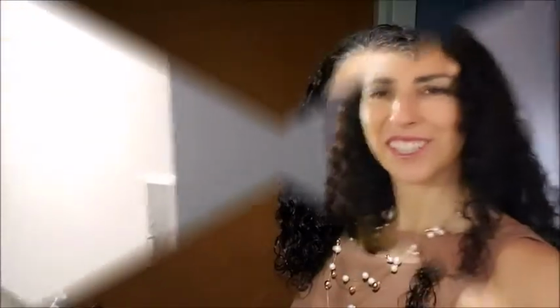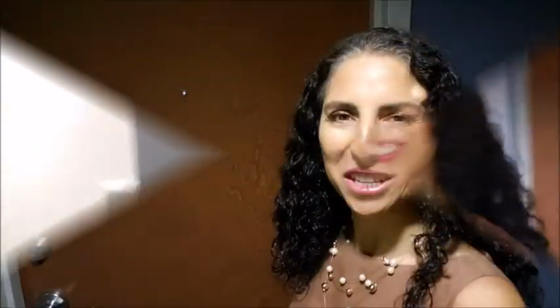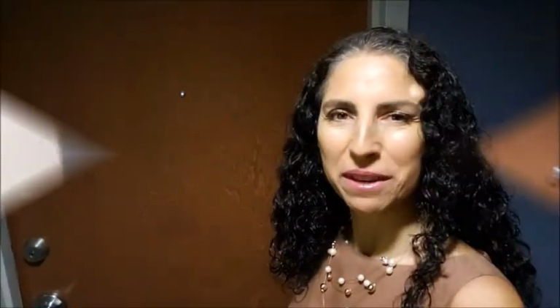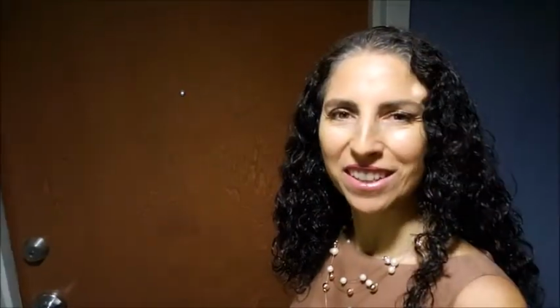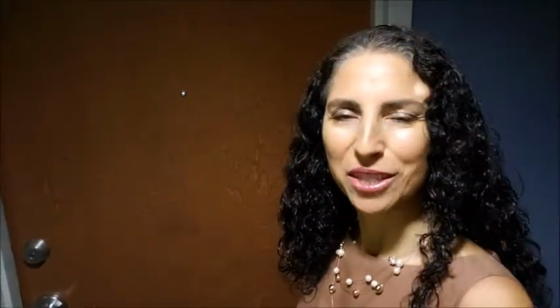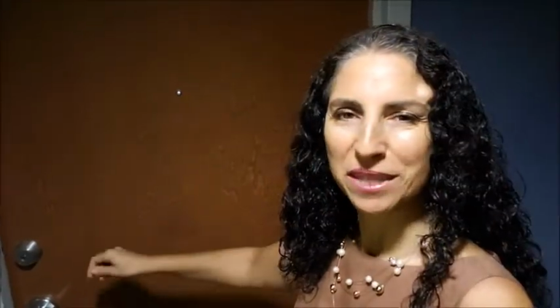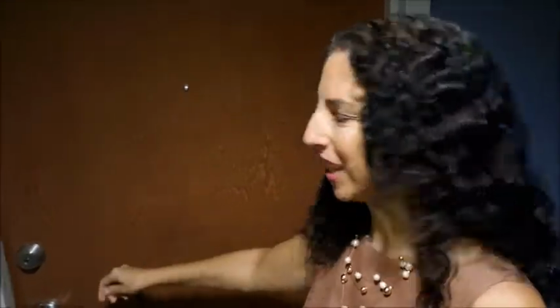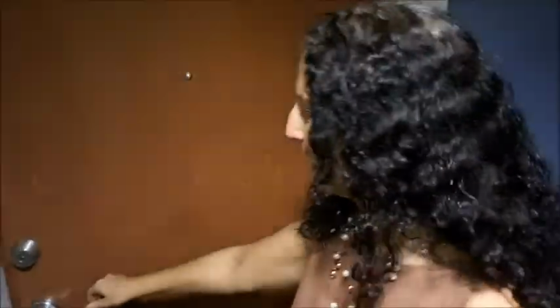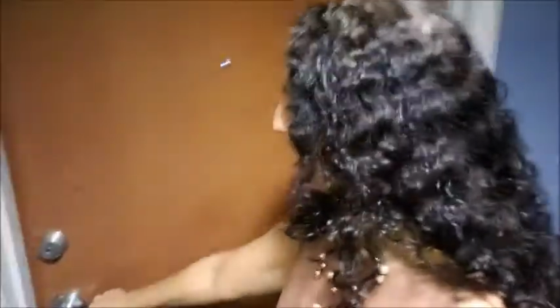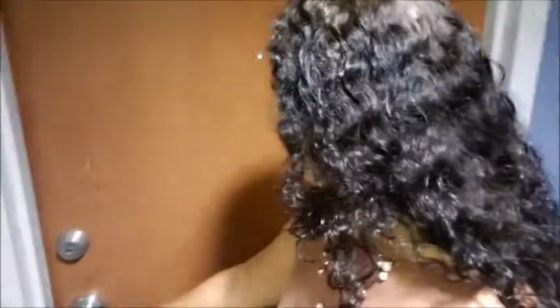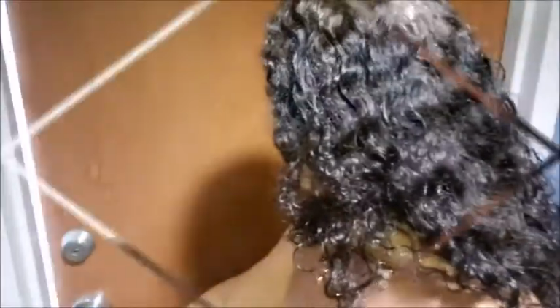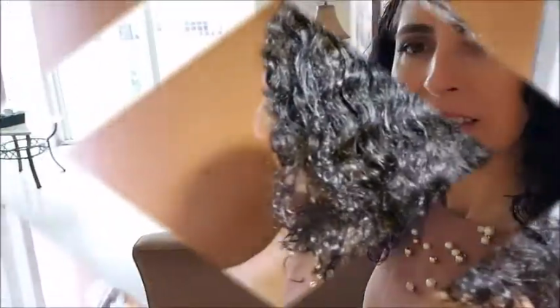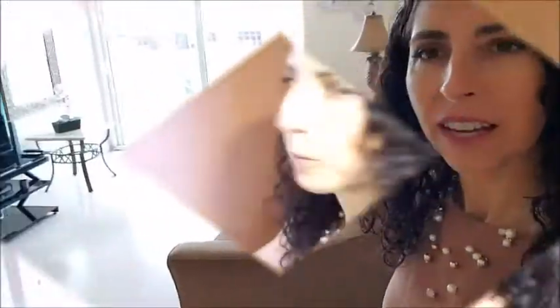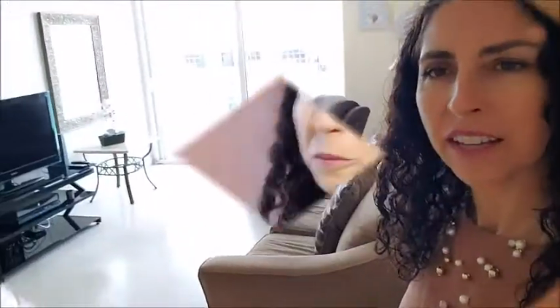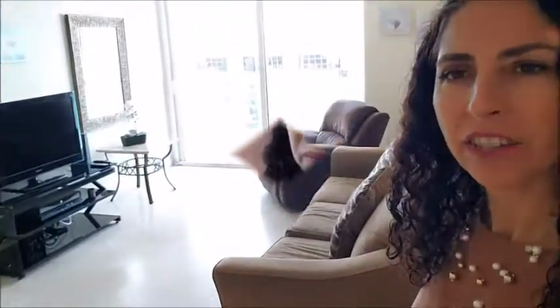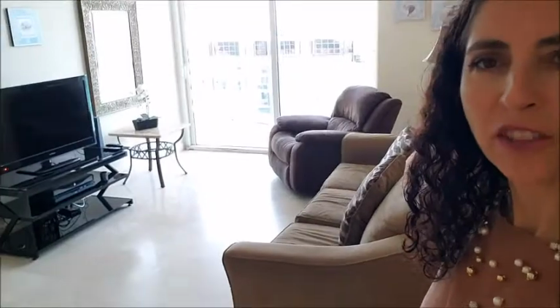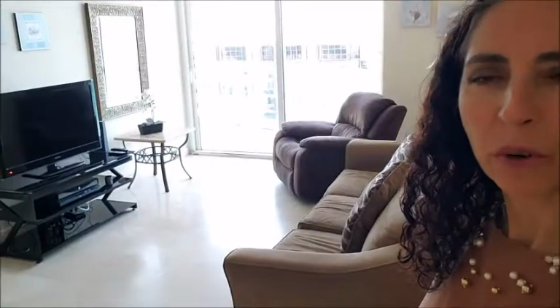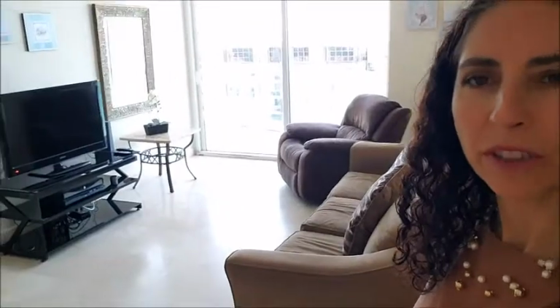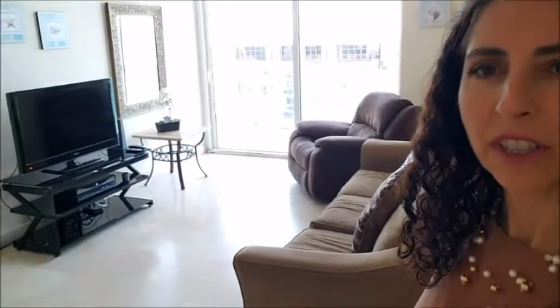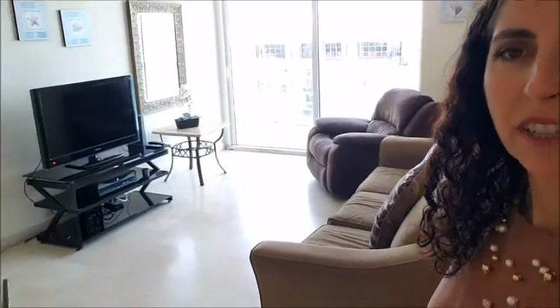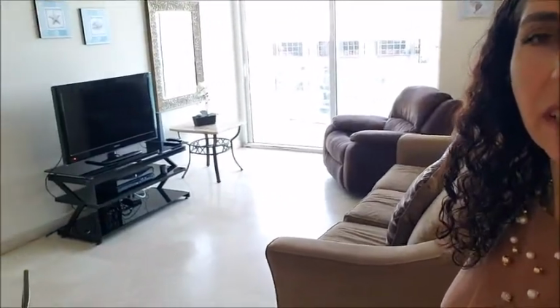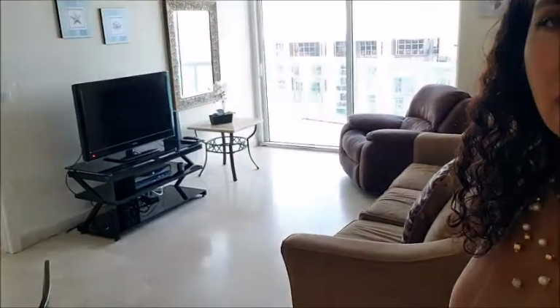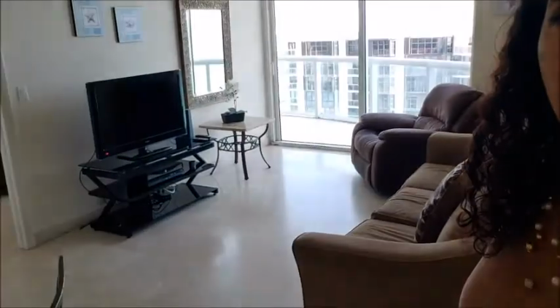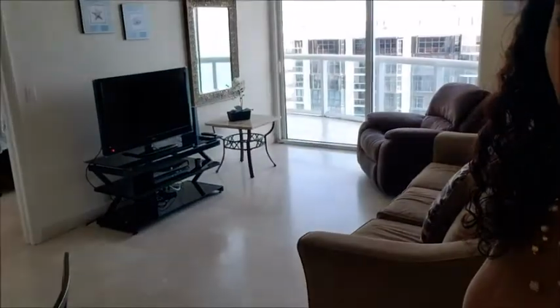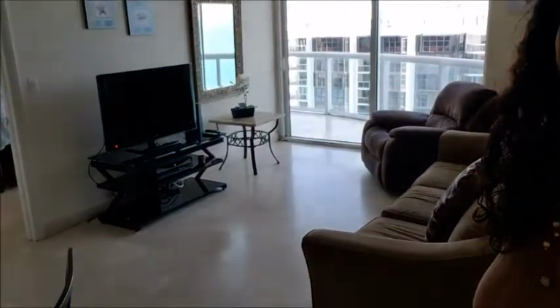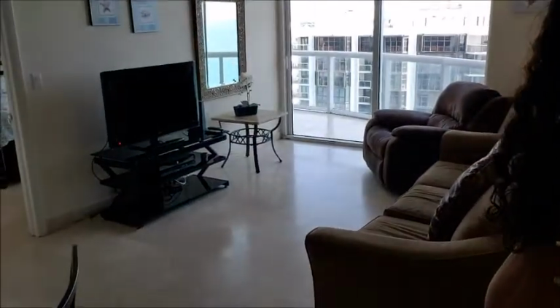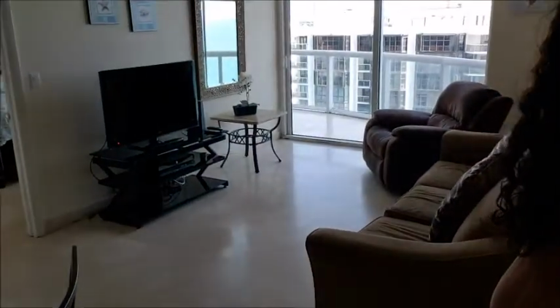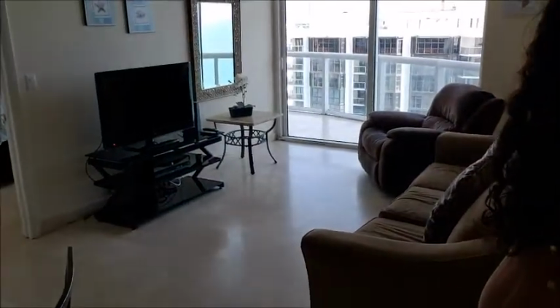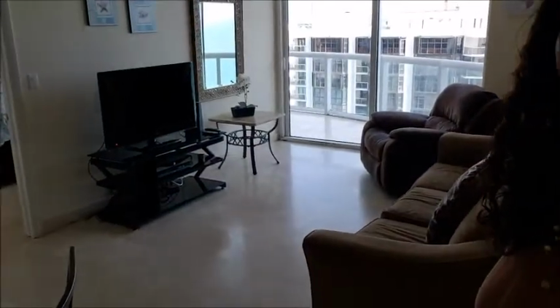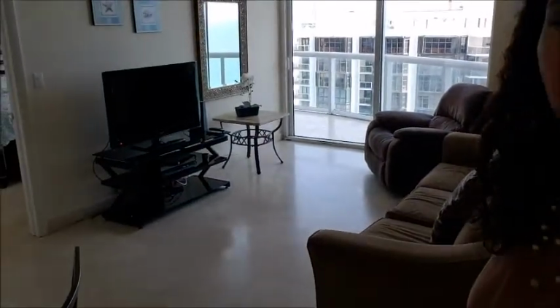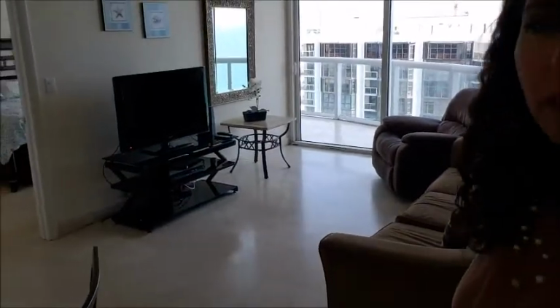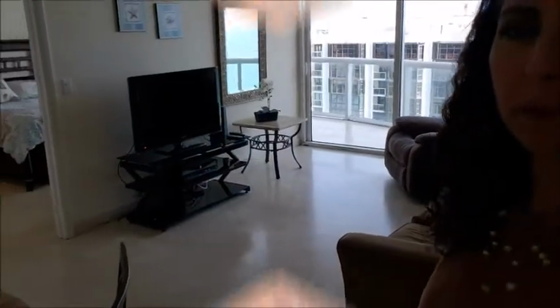Okay, here we are. Let's go and see. This is an 800 square foot apartment. Here we have the living room.